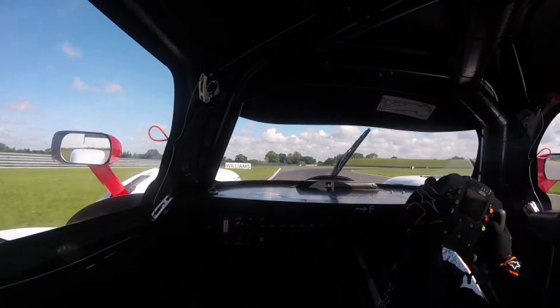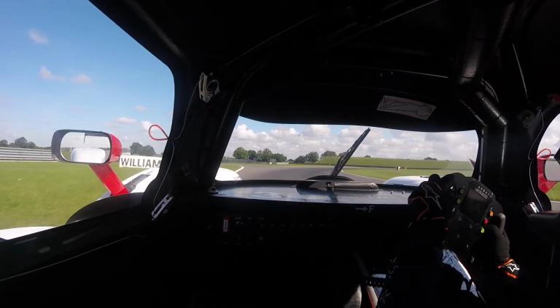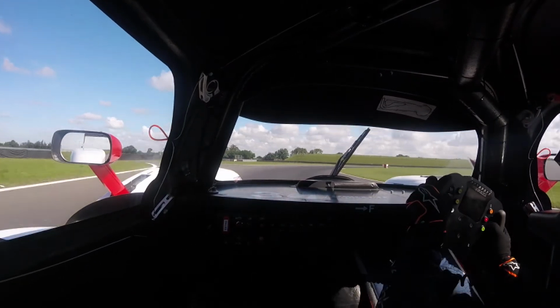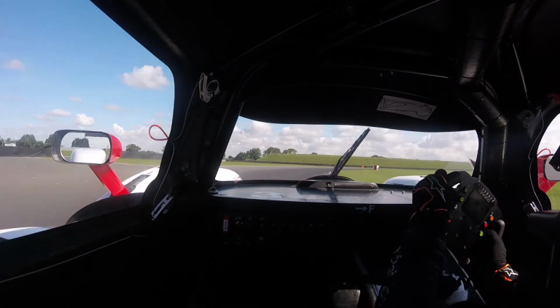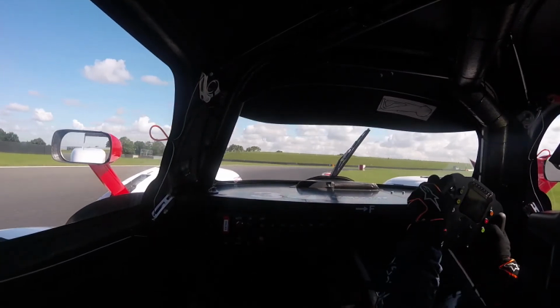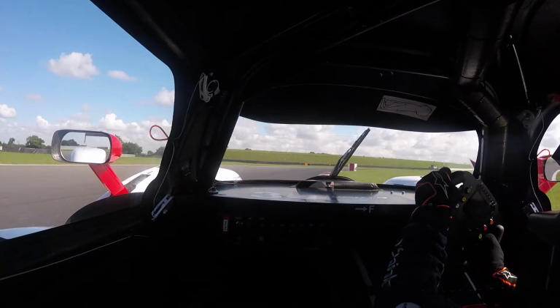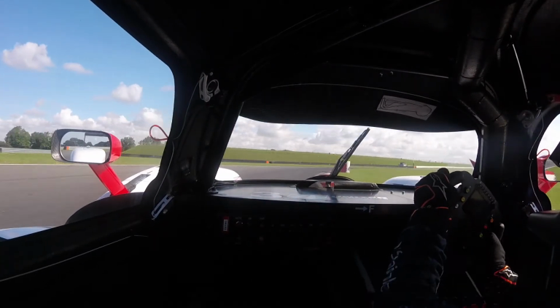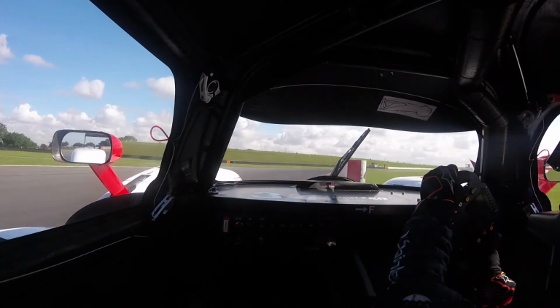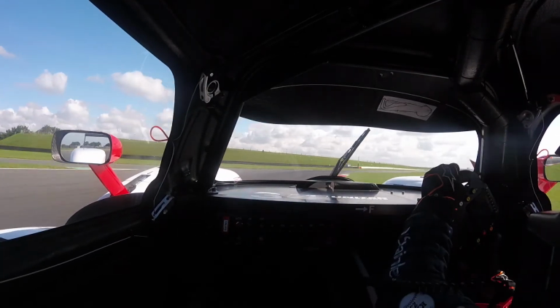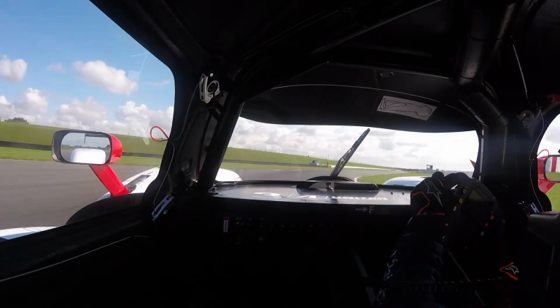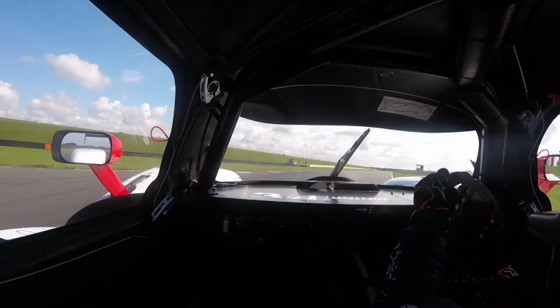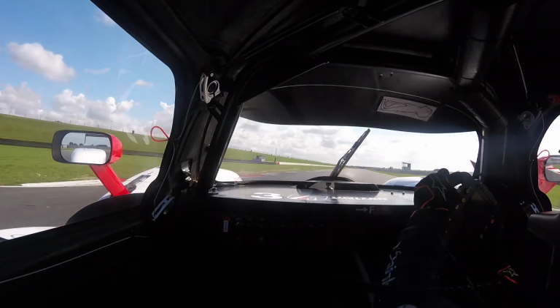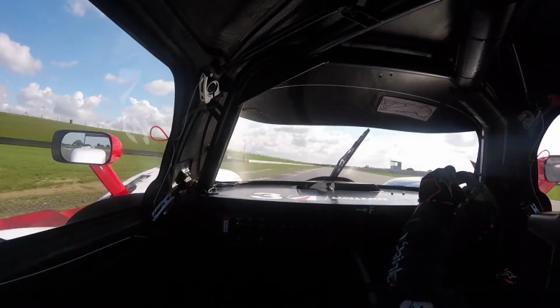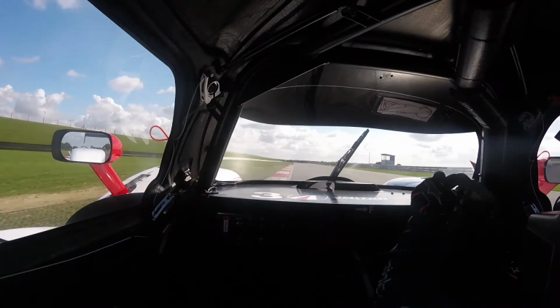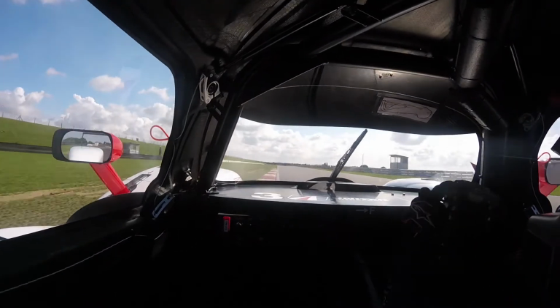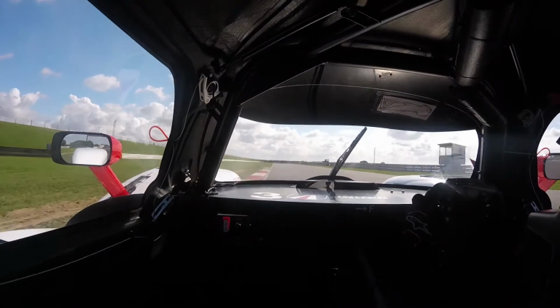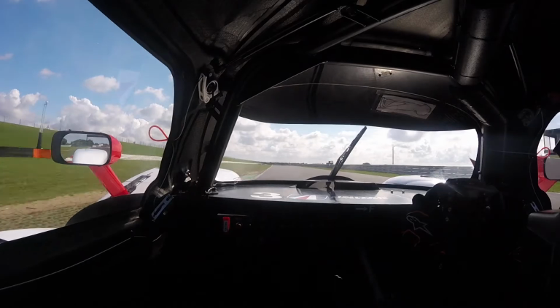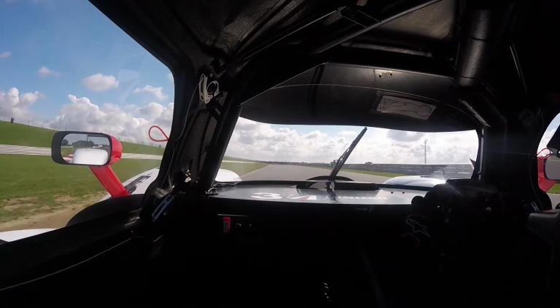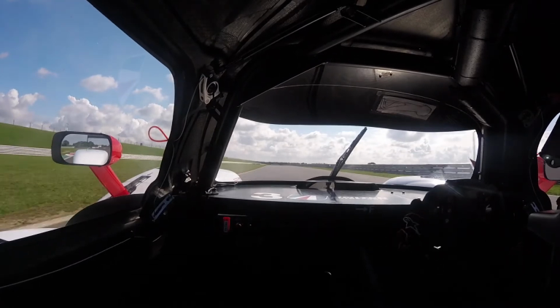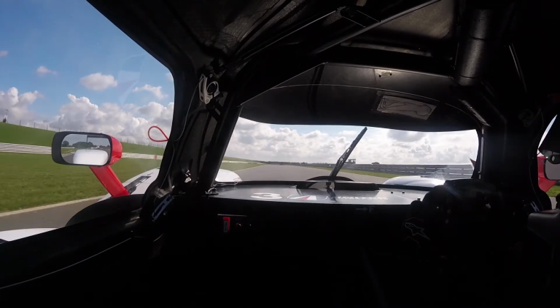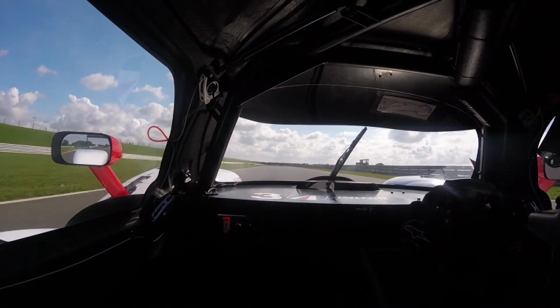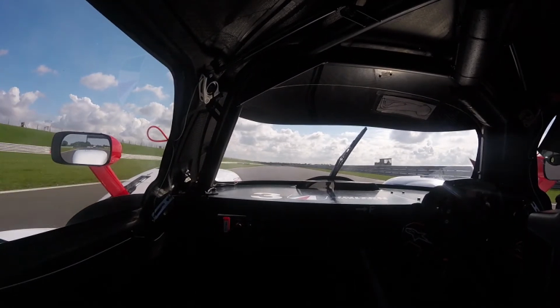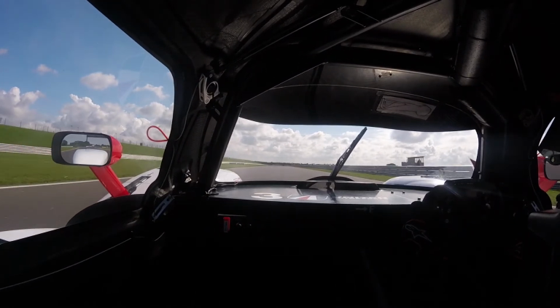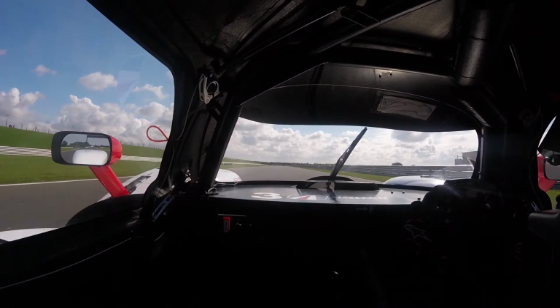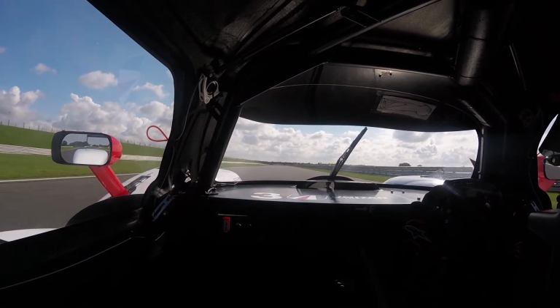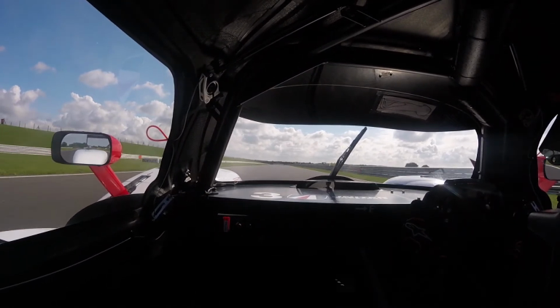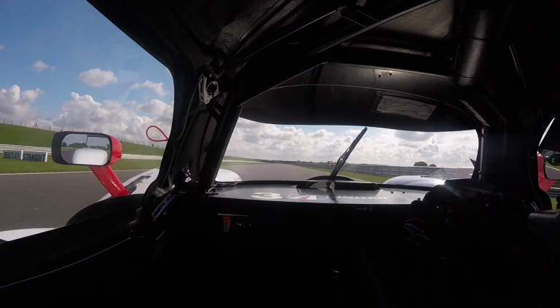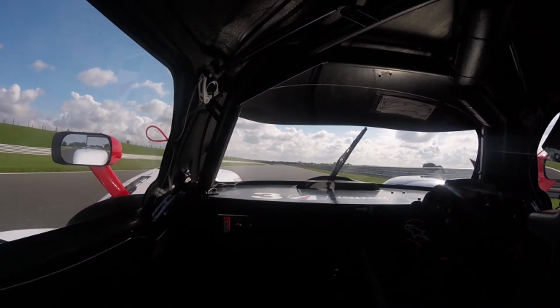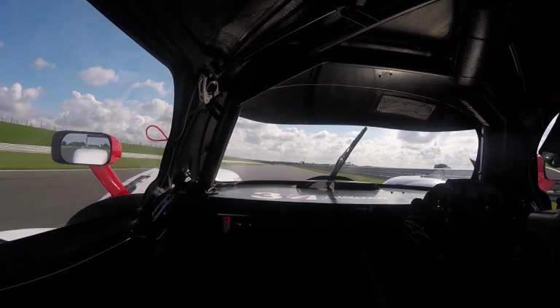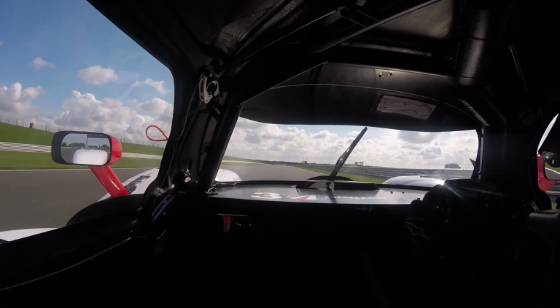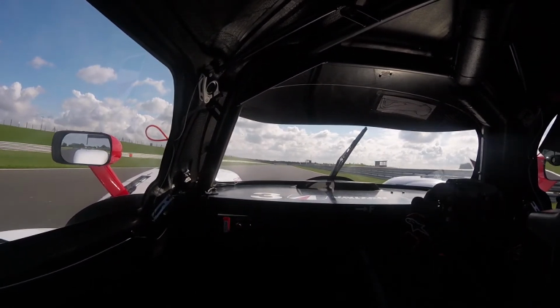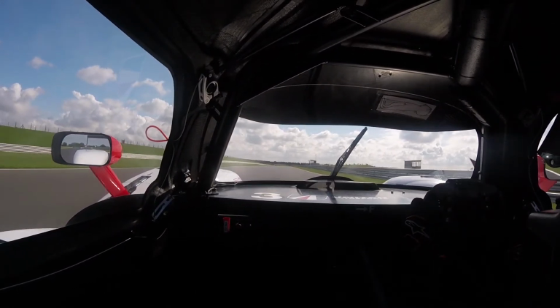Coming into one of the most important corners — I didn't quite maximise that. I really need to roll a bit more speed in. And then you're into the back straight.